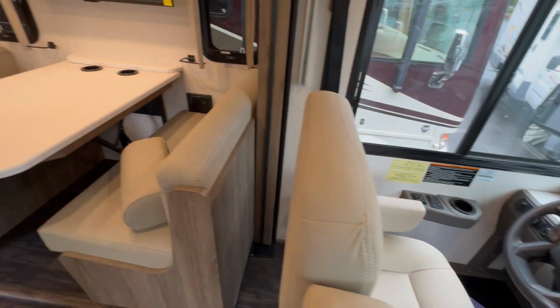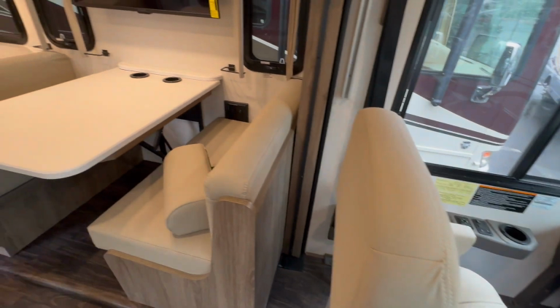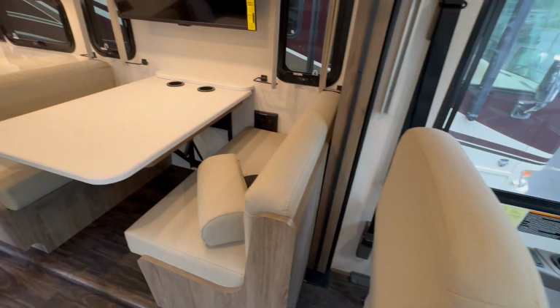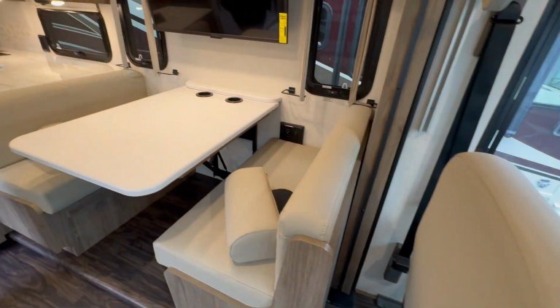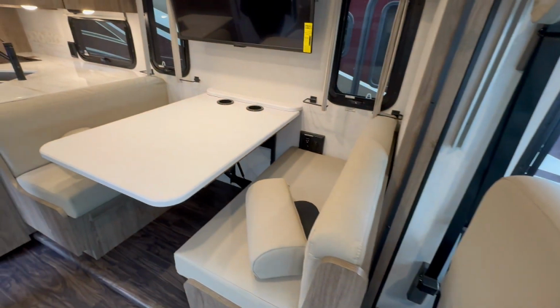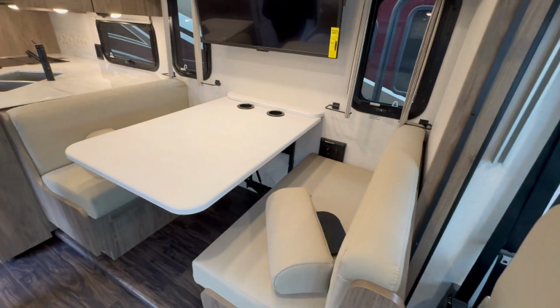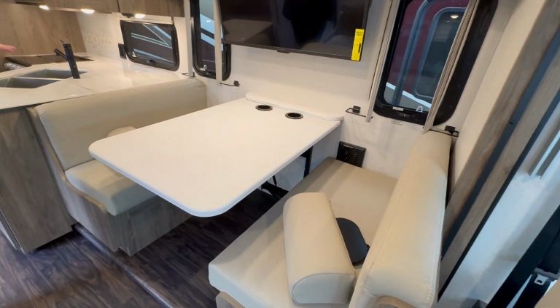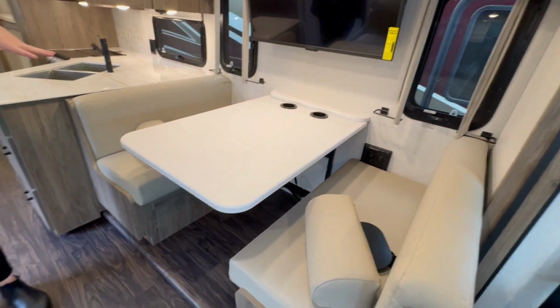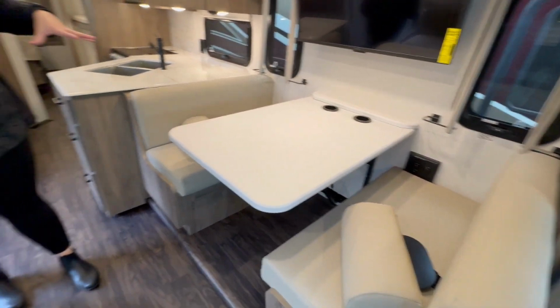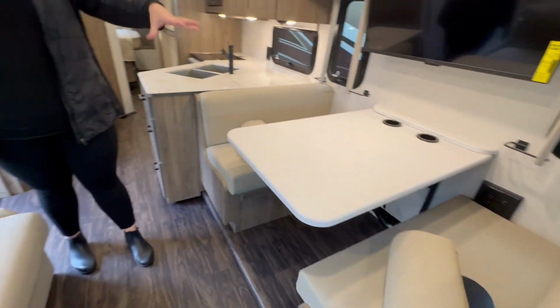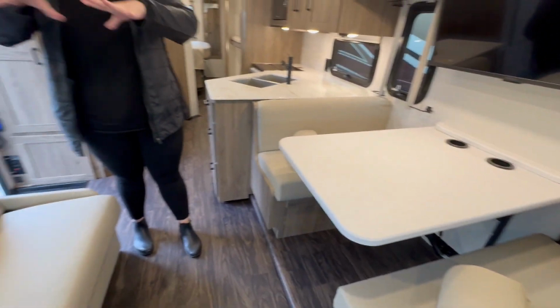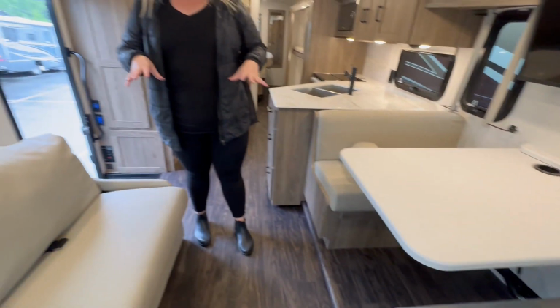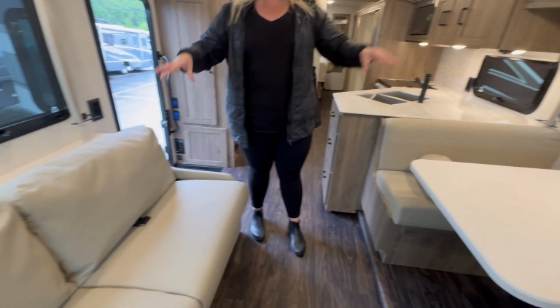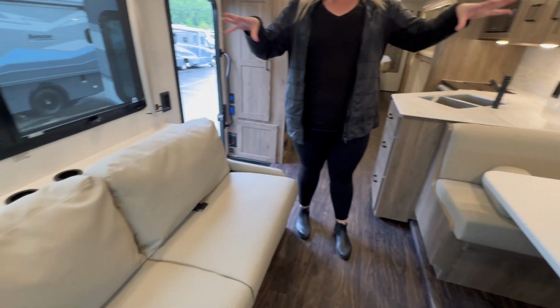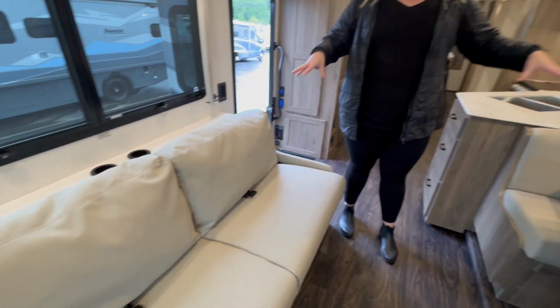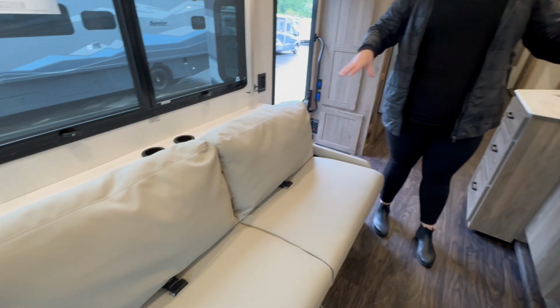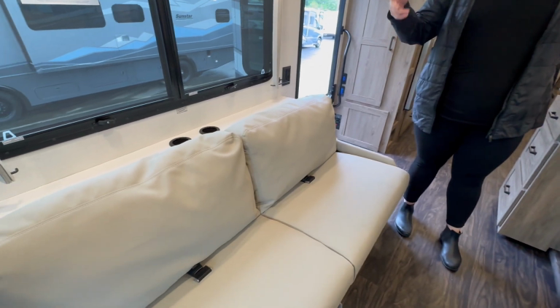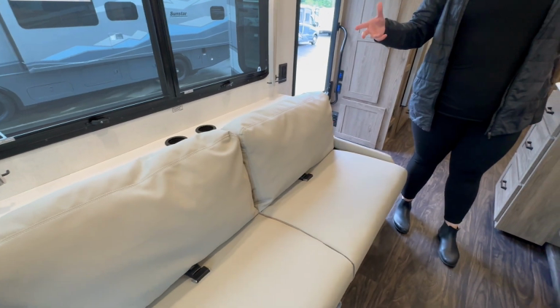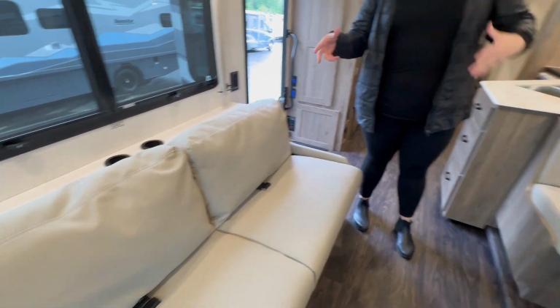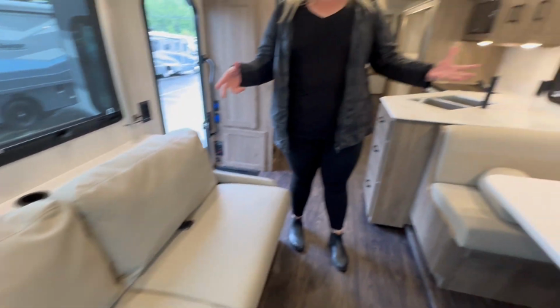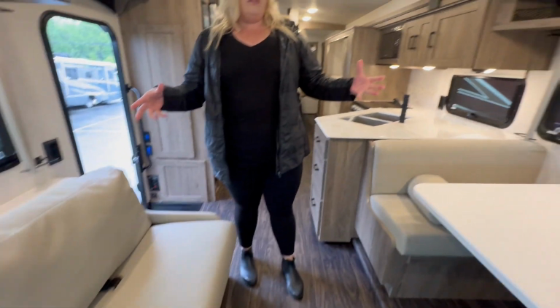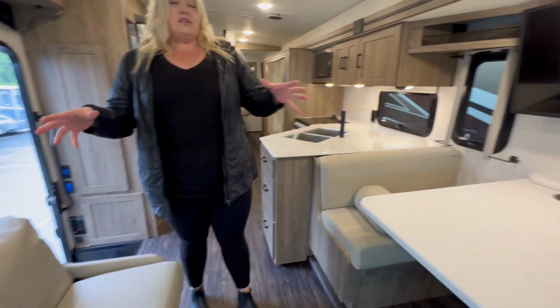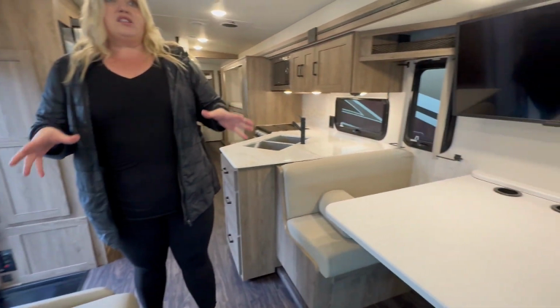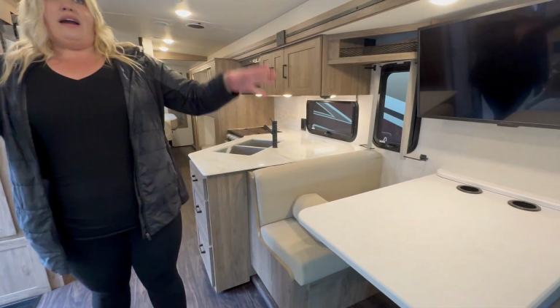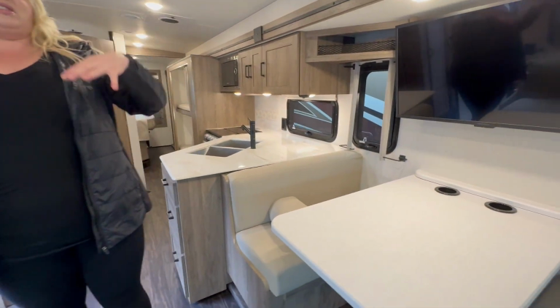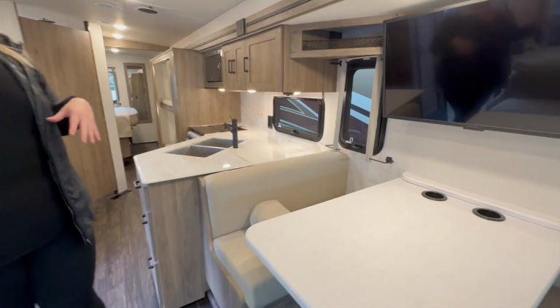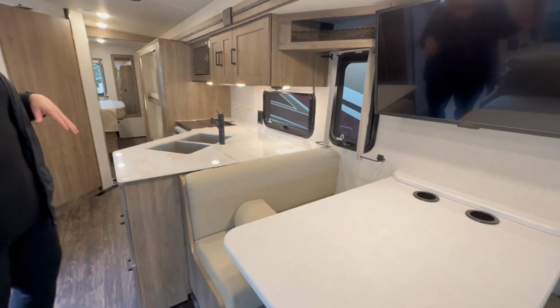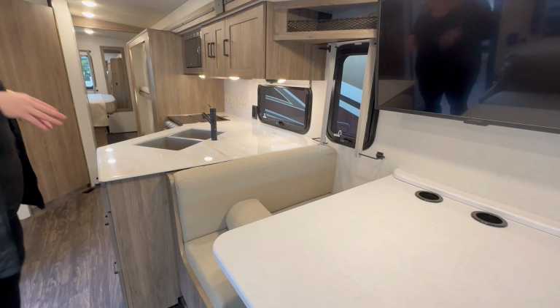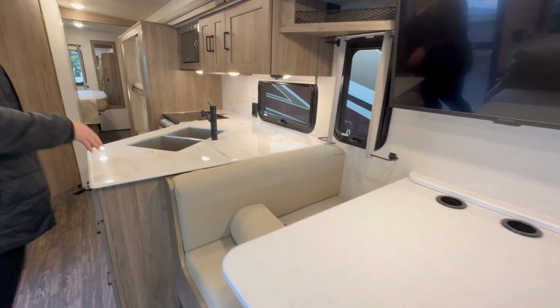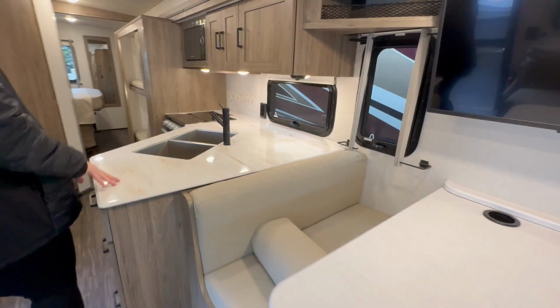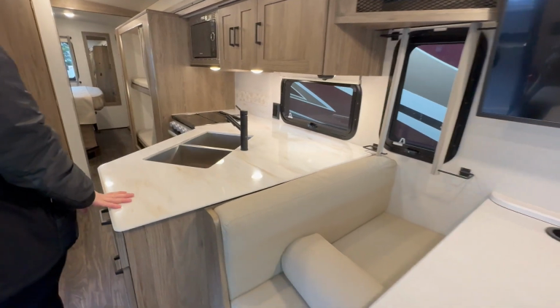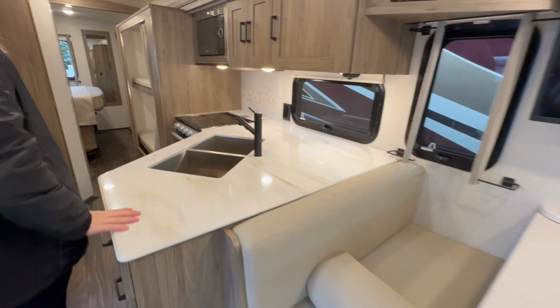You'll notice you've got opposing seating here, so a really nice conversational area. Both of these seating spaces are going to have seatbelts as well as convert into sleeping. So we already have three sleeping spaces before we get back to the main area.